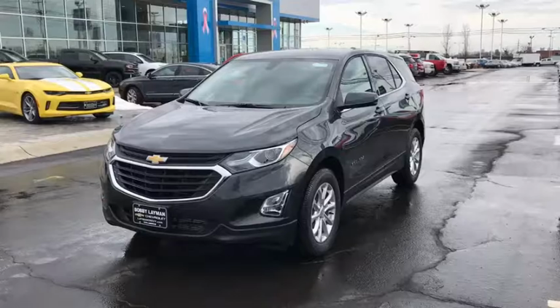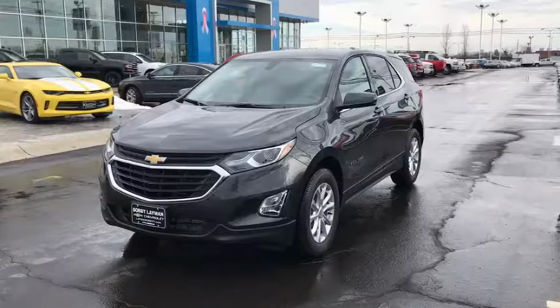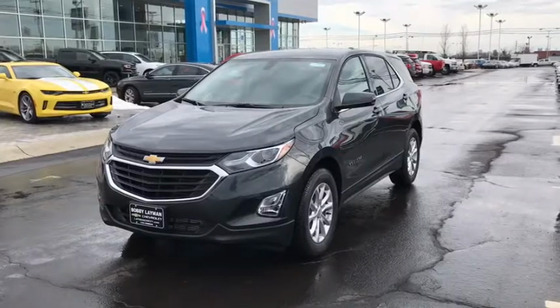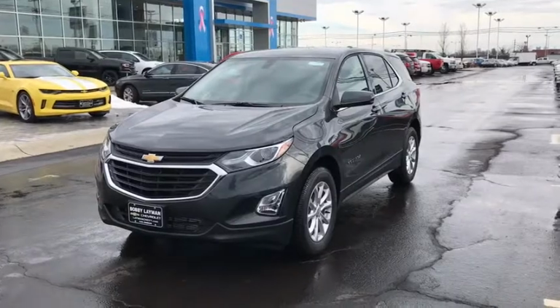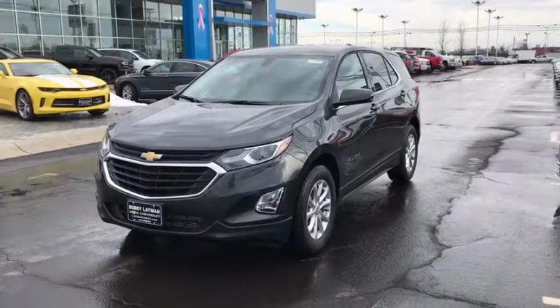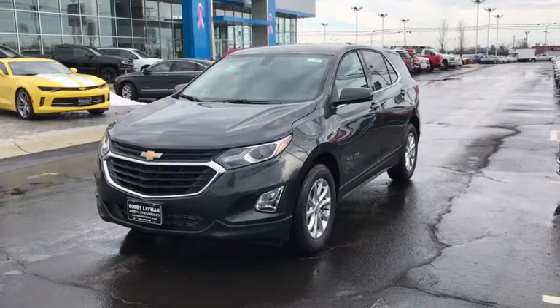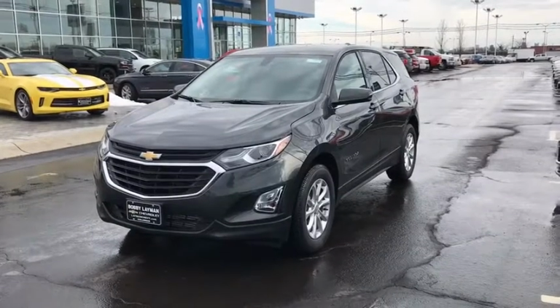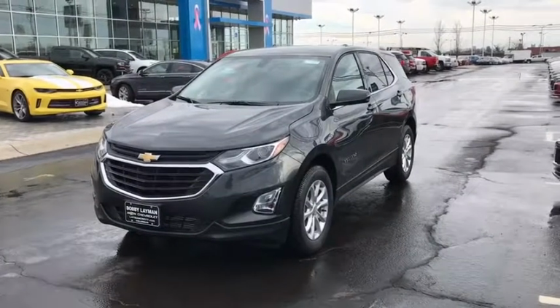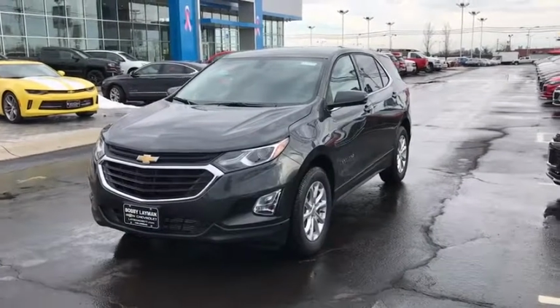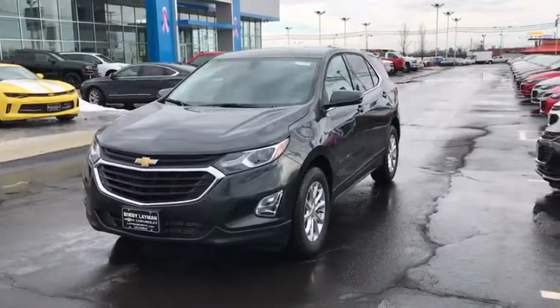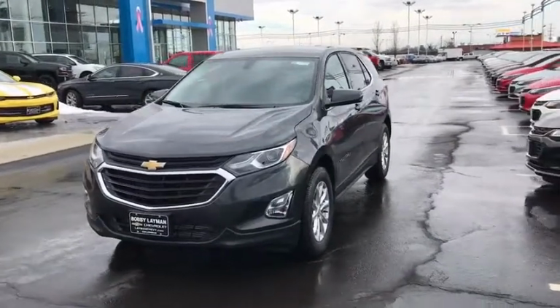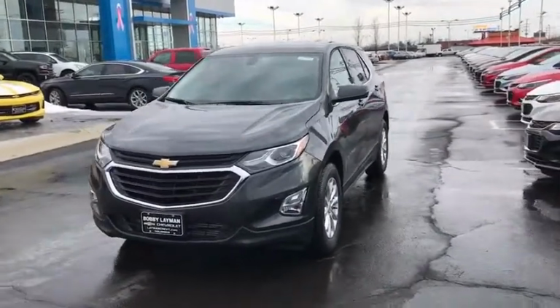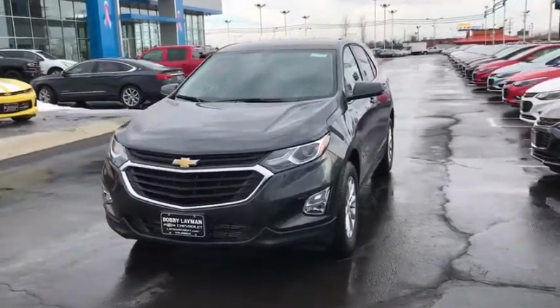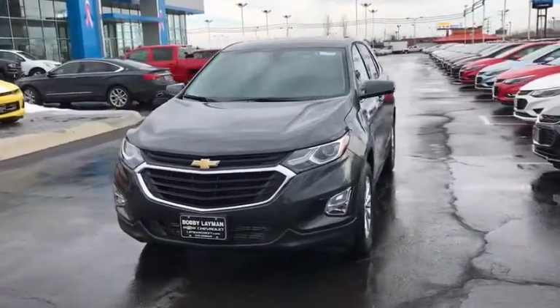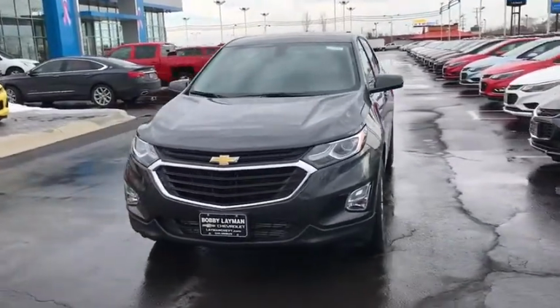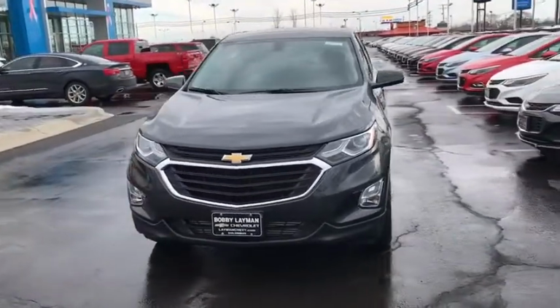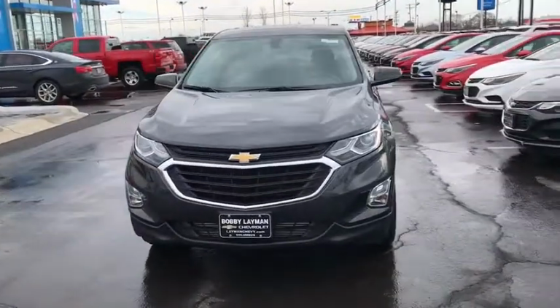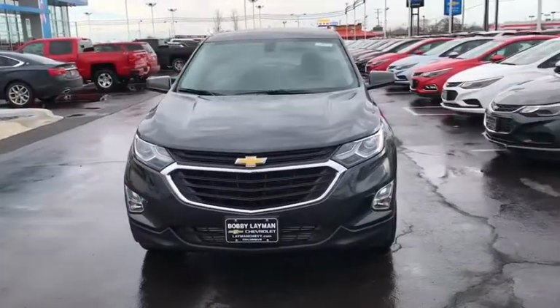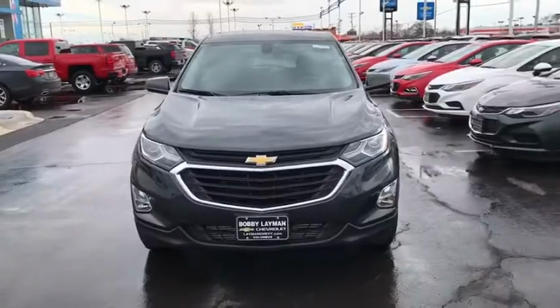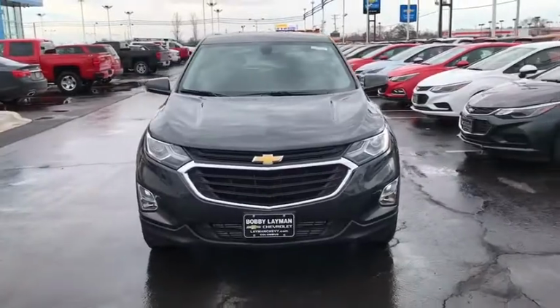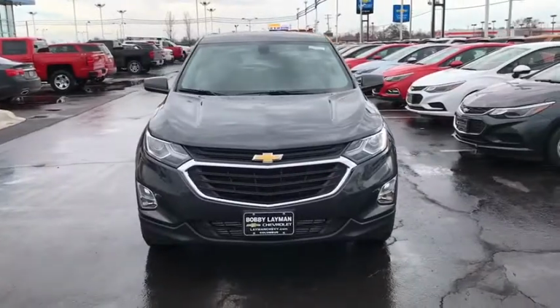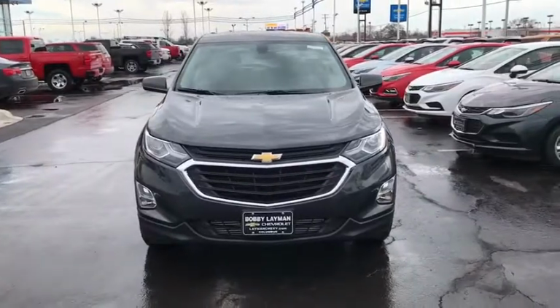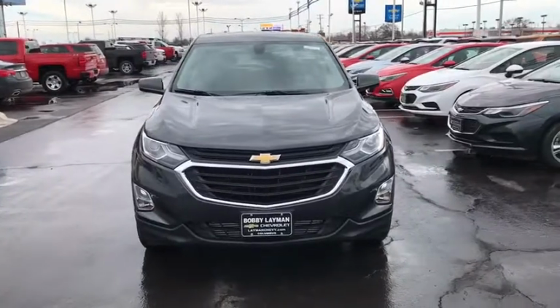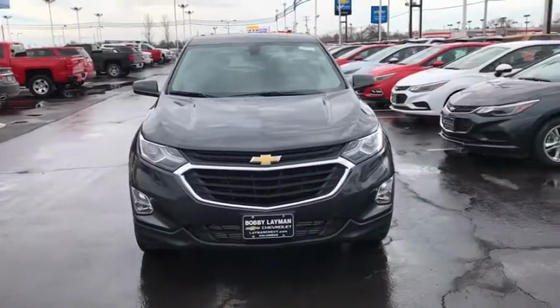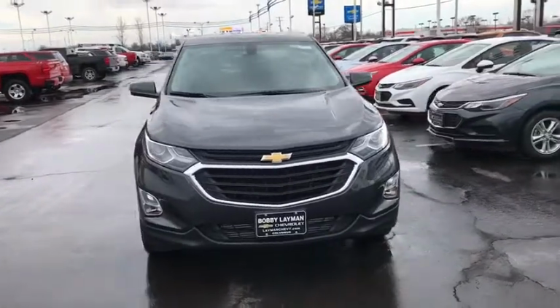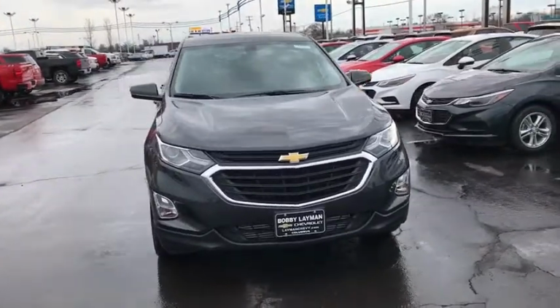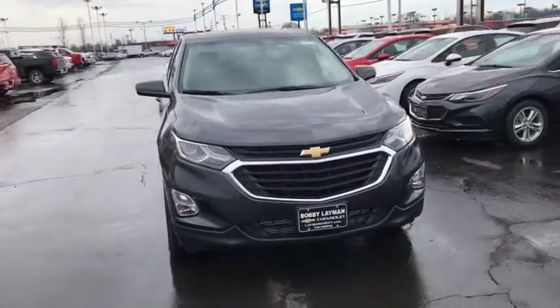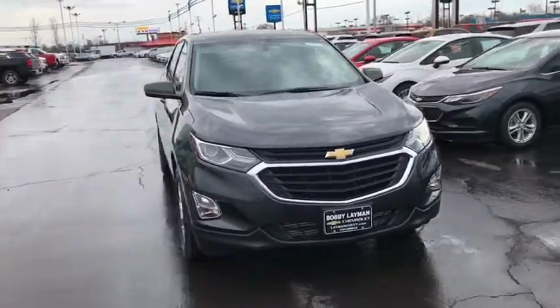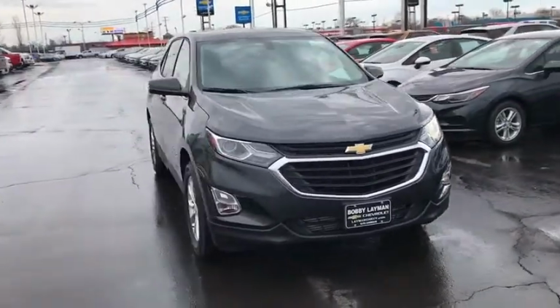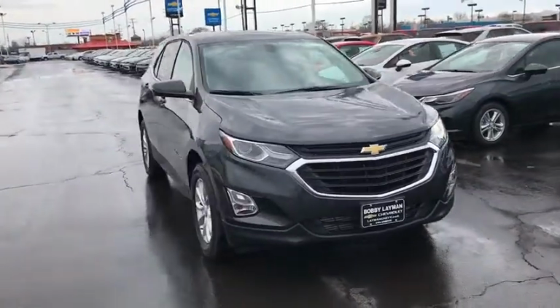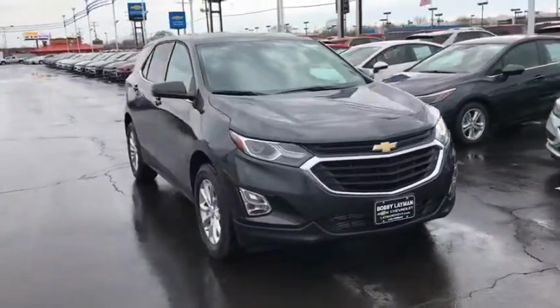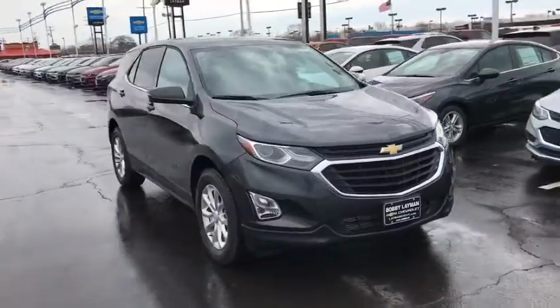The 2018 Chevrolet Equinox. Fuel efficiency, safety, and value equals the Chevy Equinox. This vehicle has less than 100 miles.